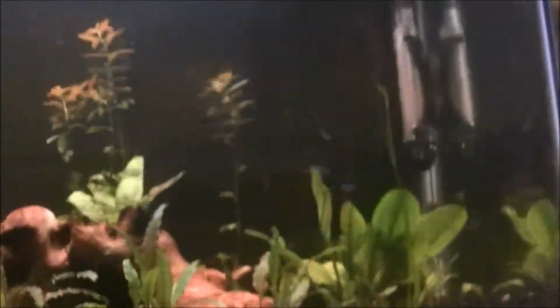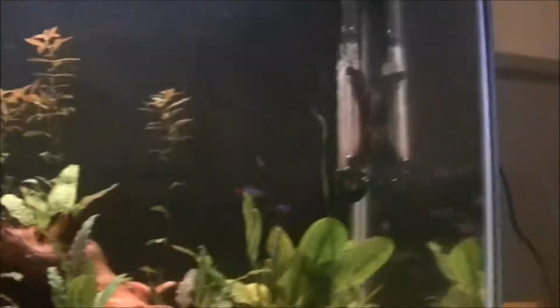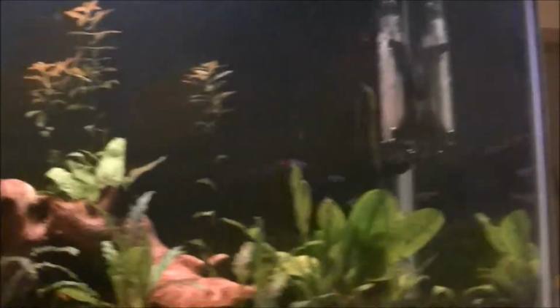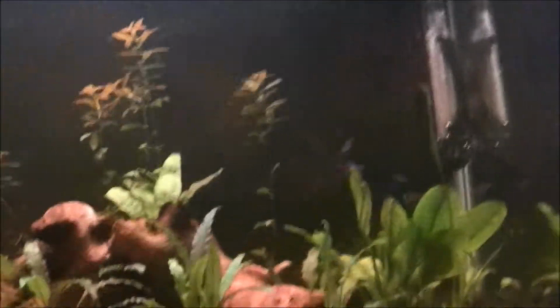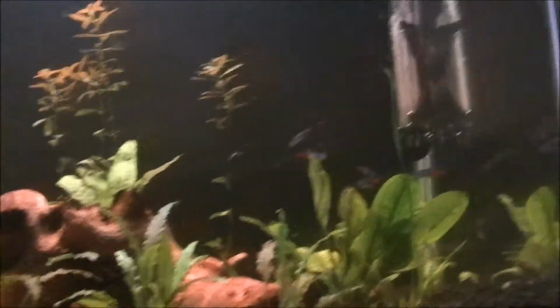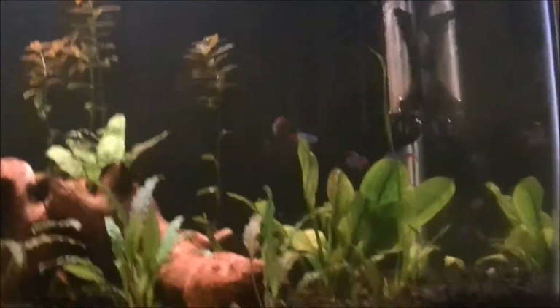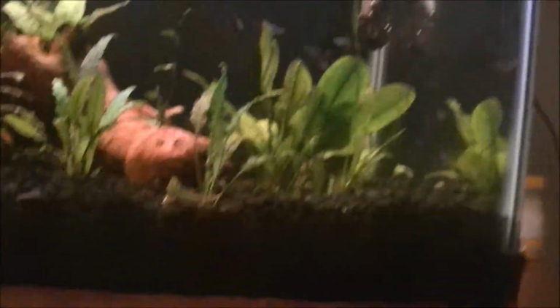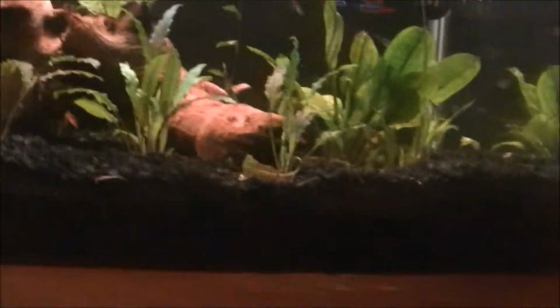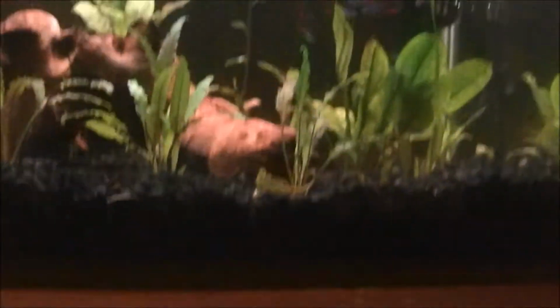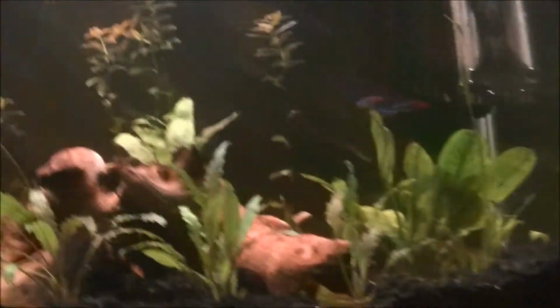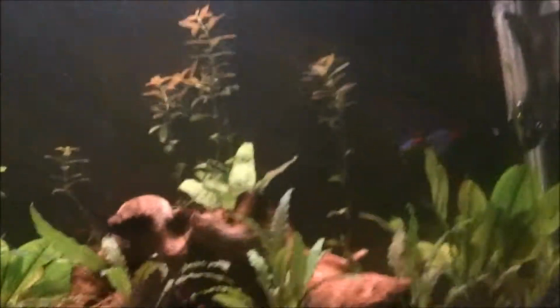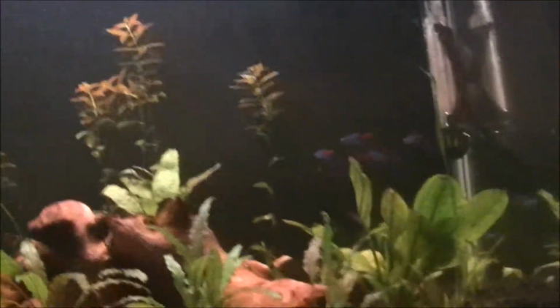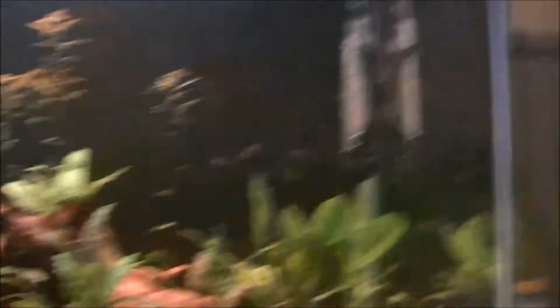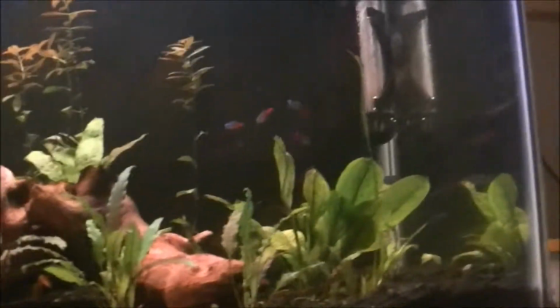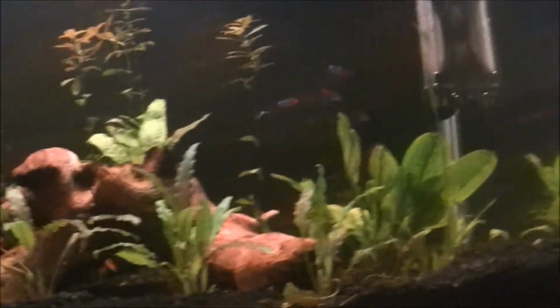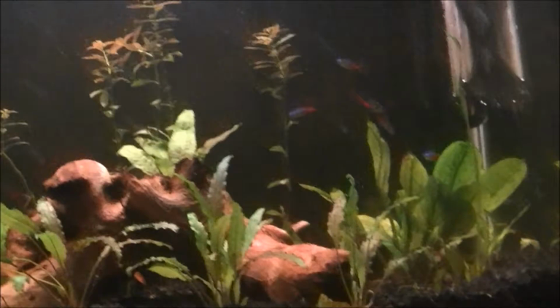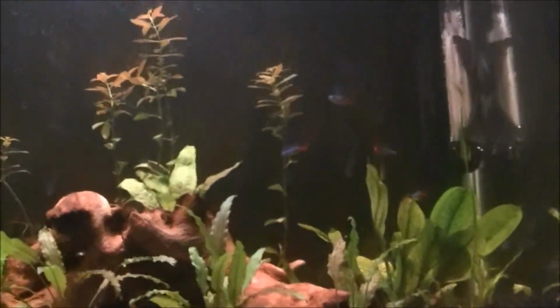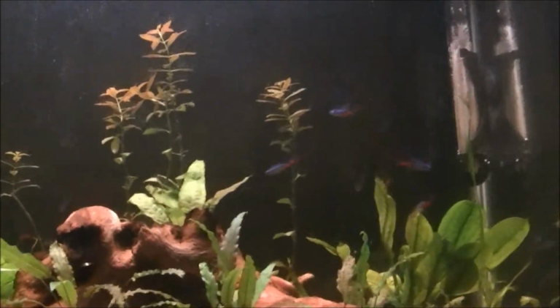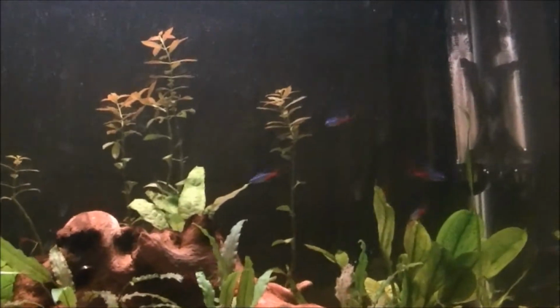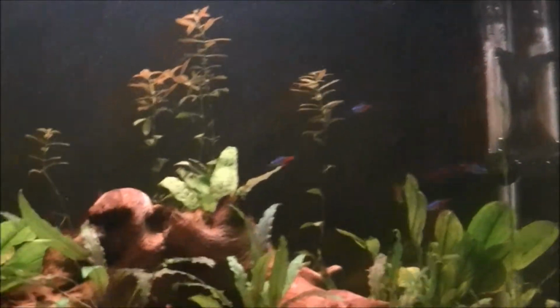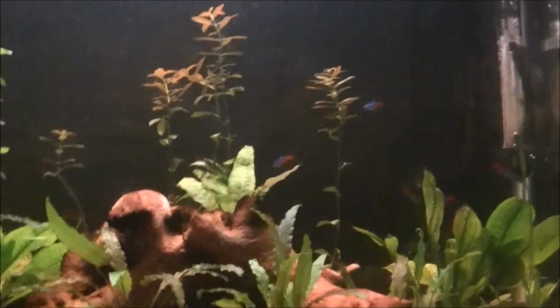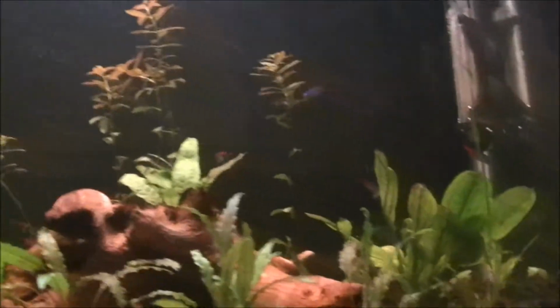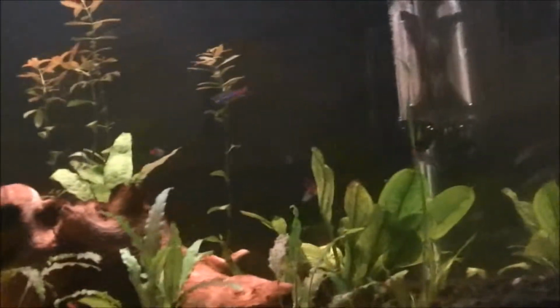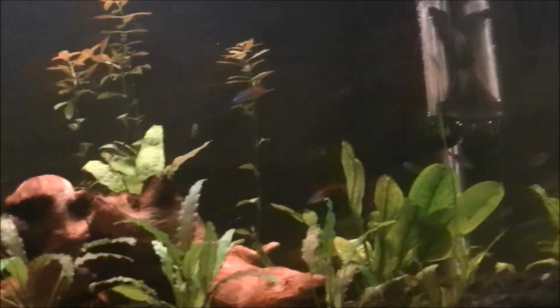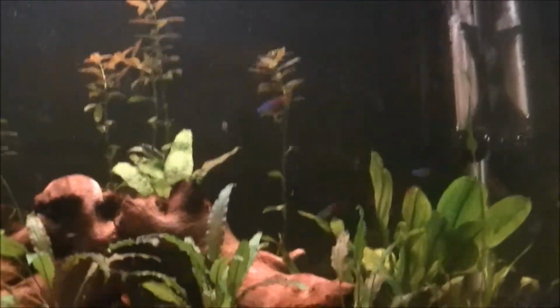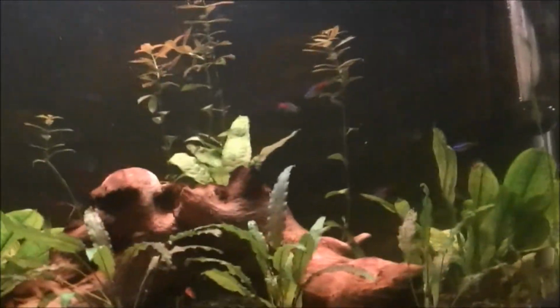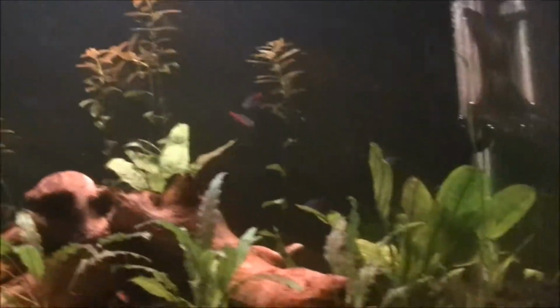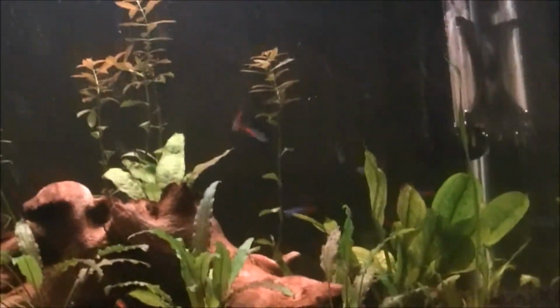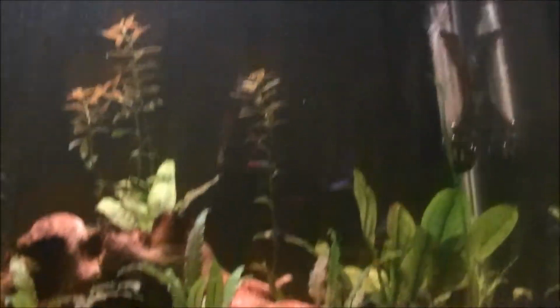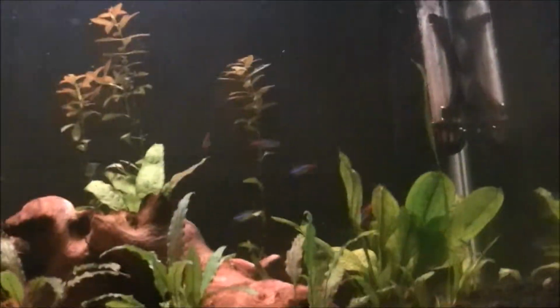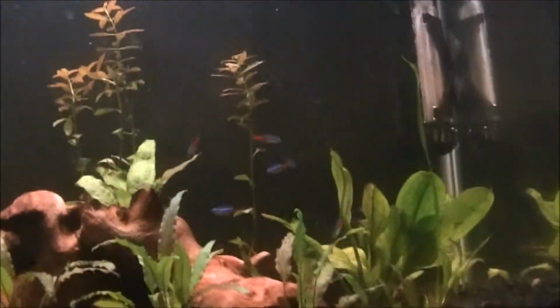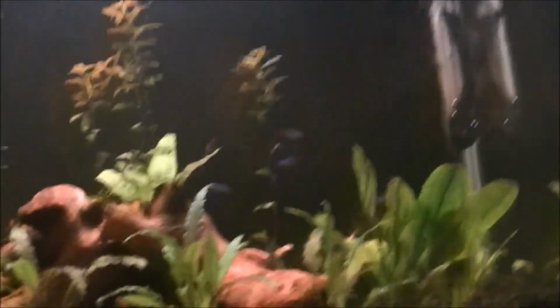They like to be in a pH of about 5 to 7. And the hardness of the water, about 1 to 10 — that'll be good.